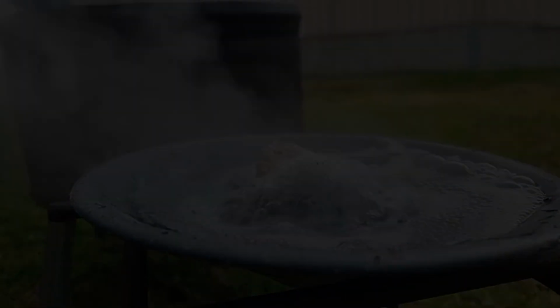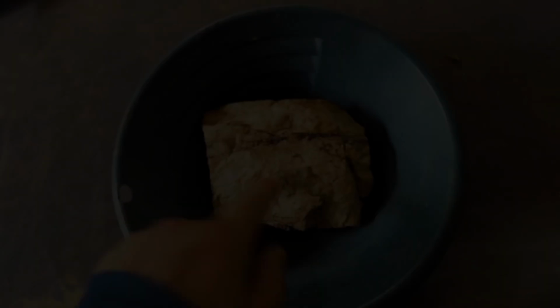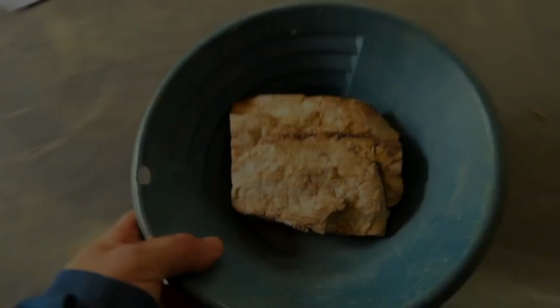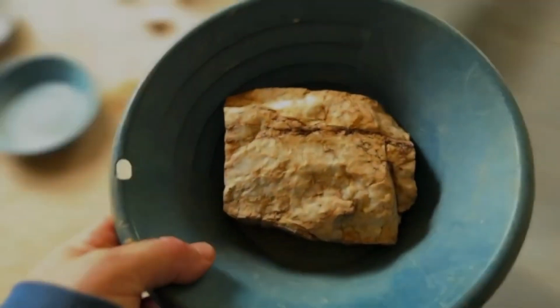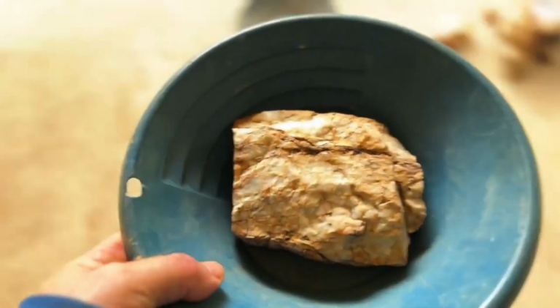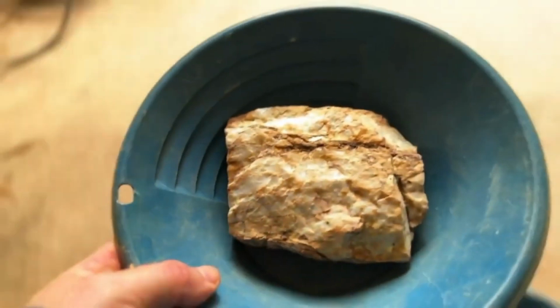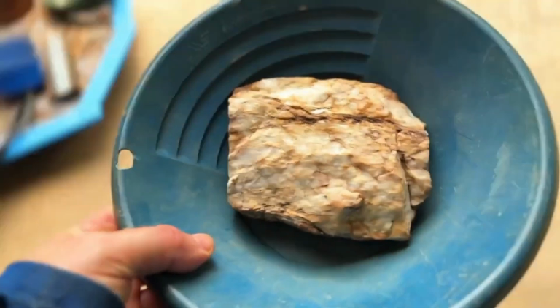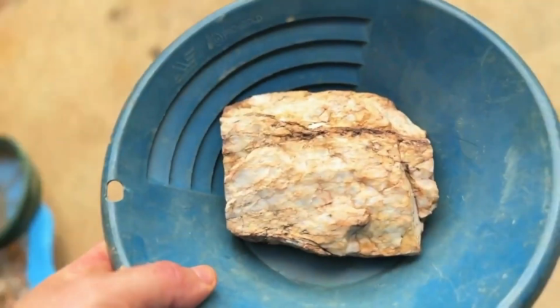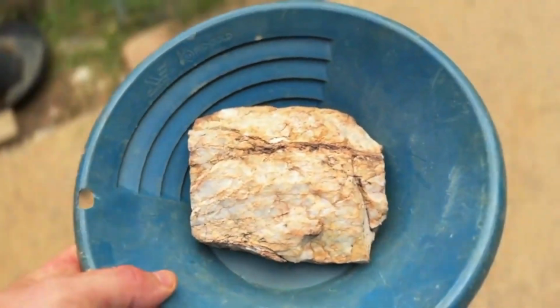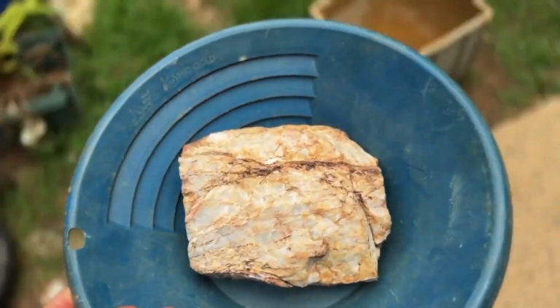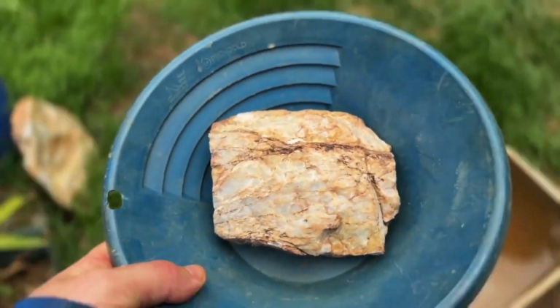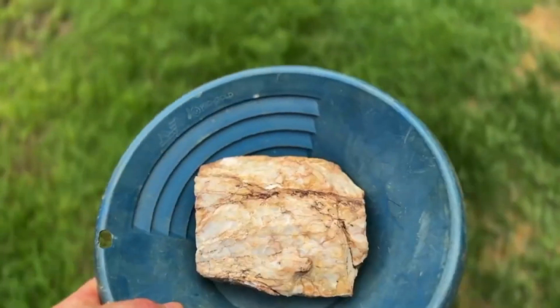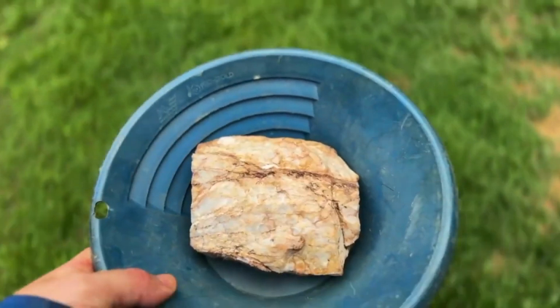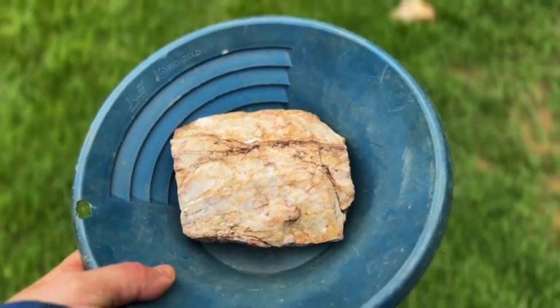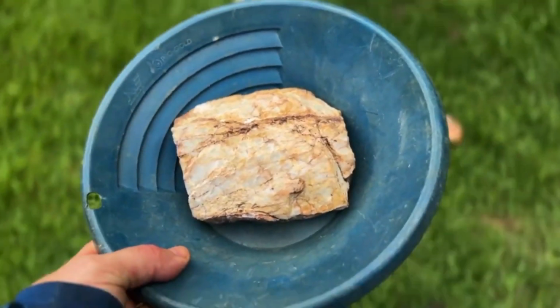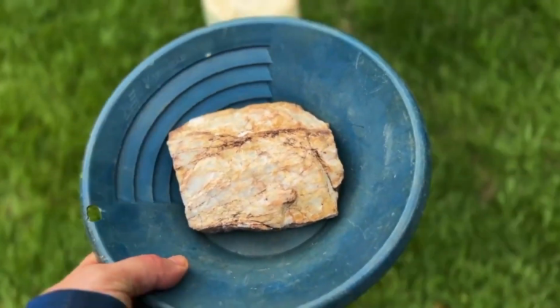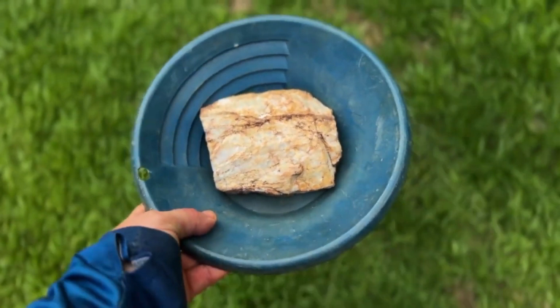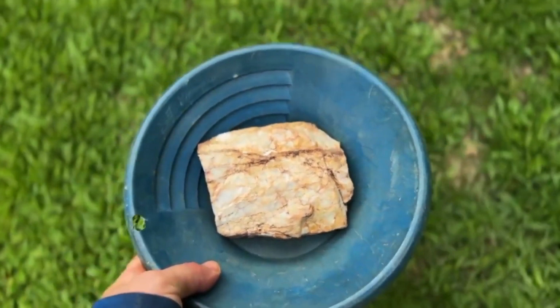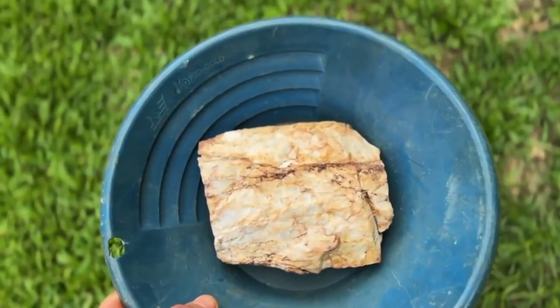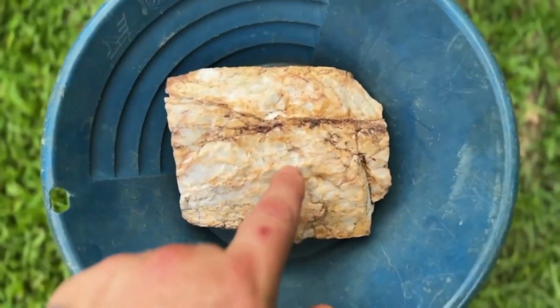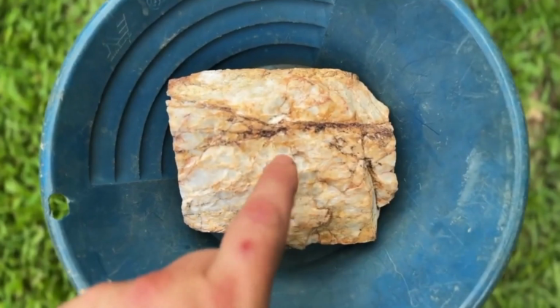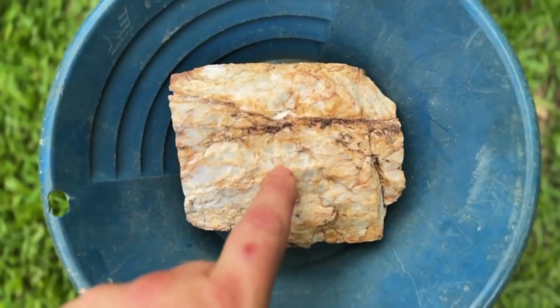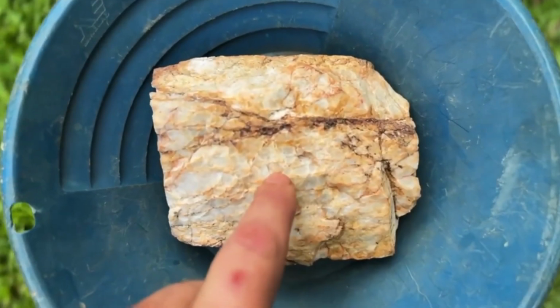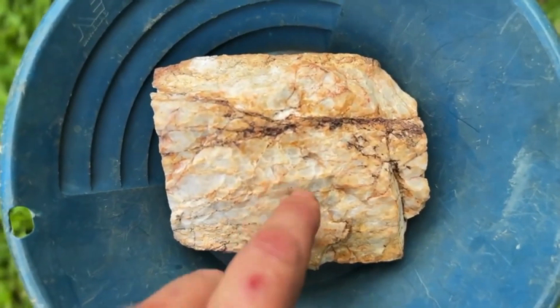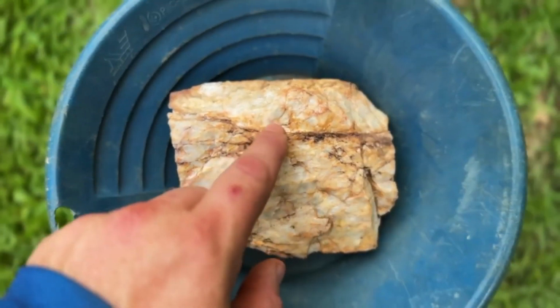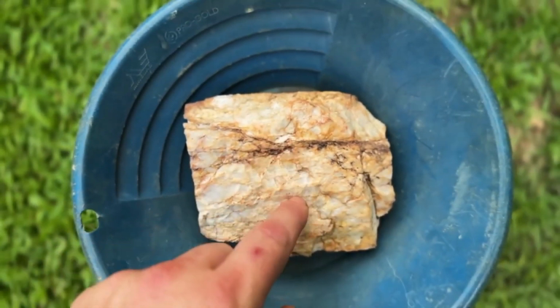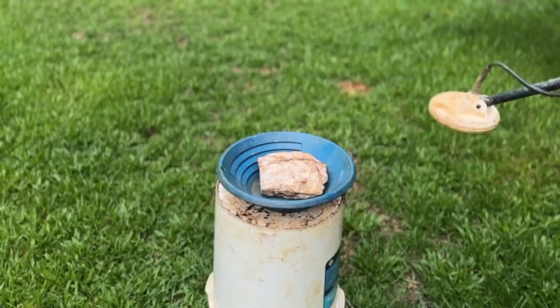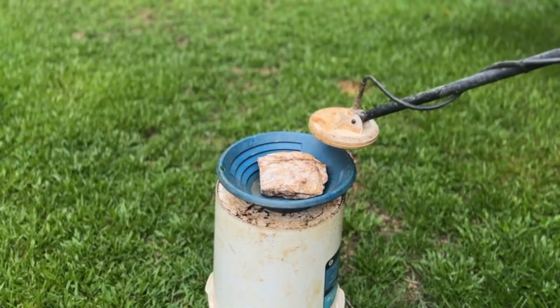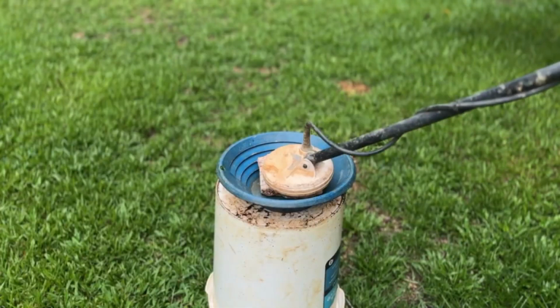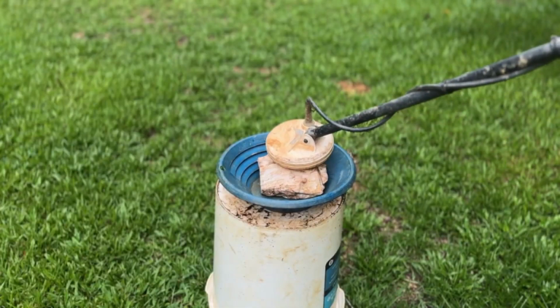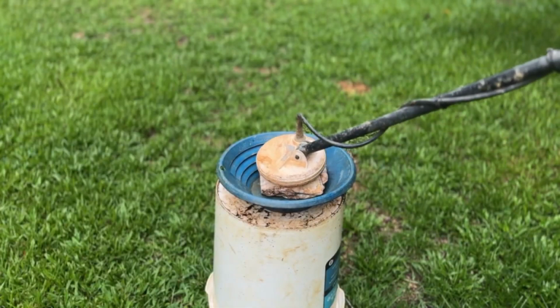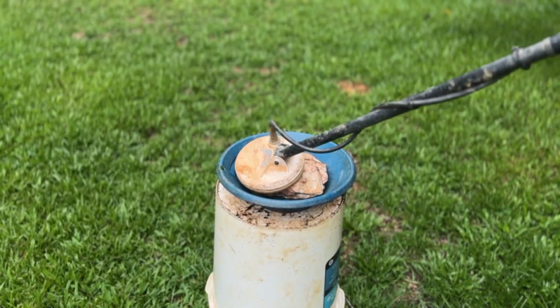They look ordinary, rough, ugly. The kind of rocks most people would kick aside without a second glance. But what if I told you that inside these dull and lifeless stones could be one of the Earth's purest treasures?